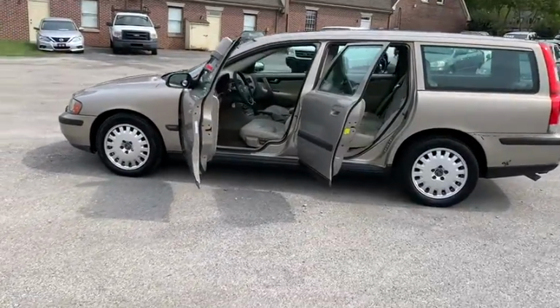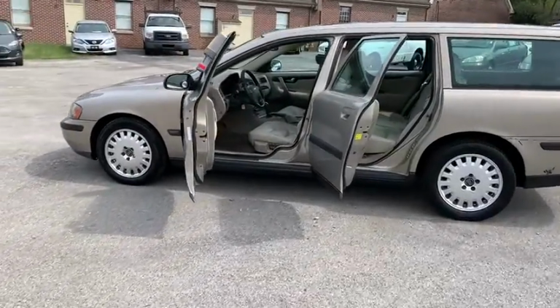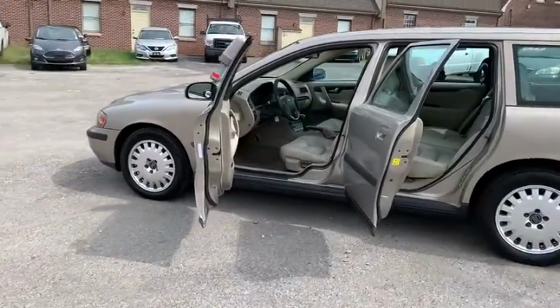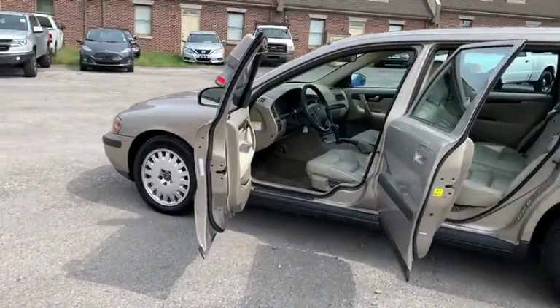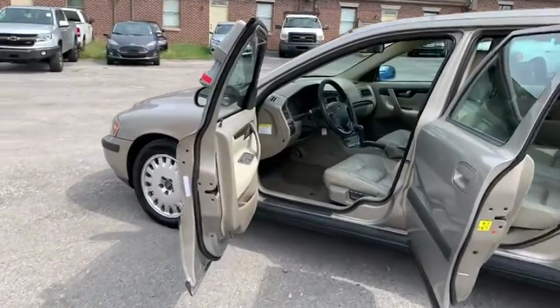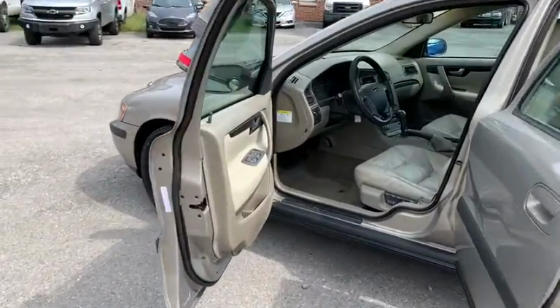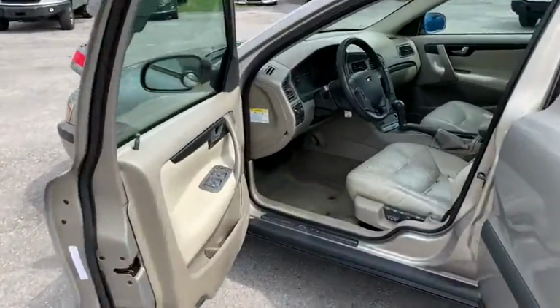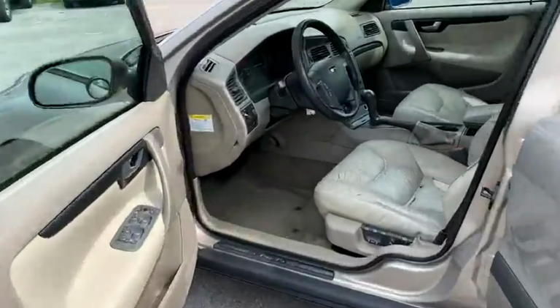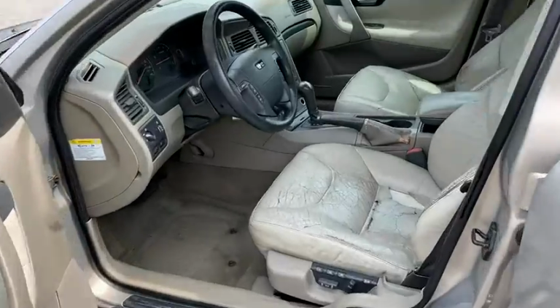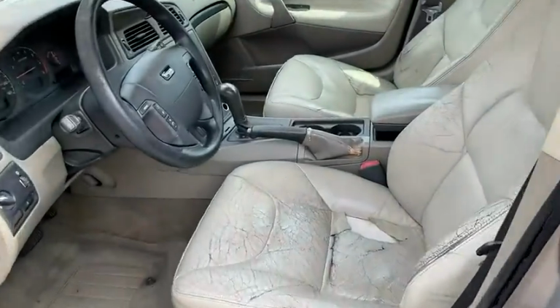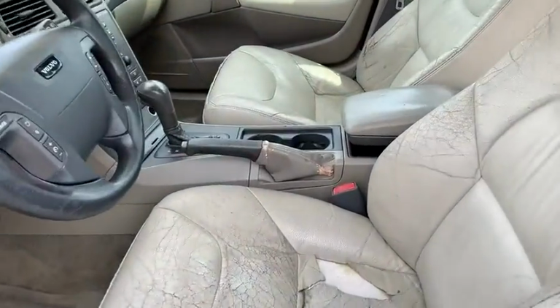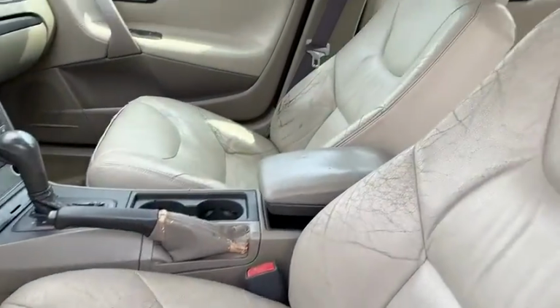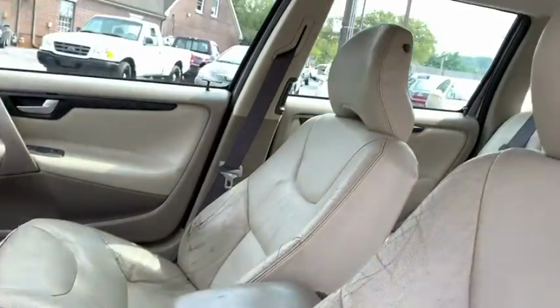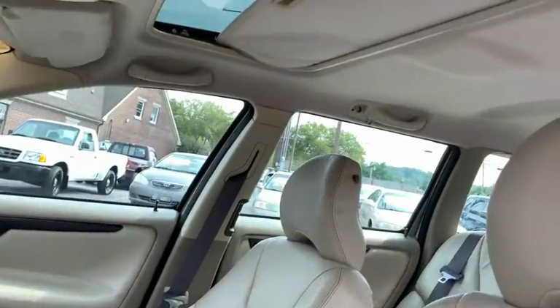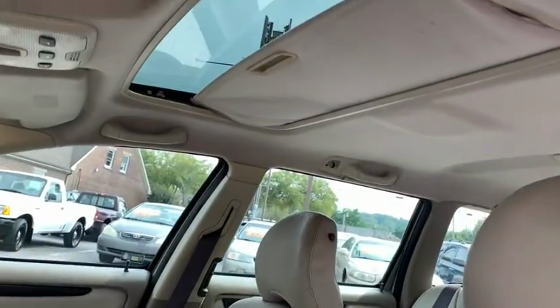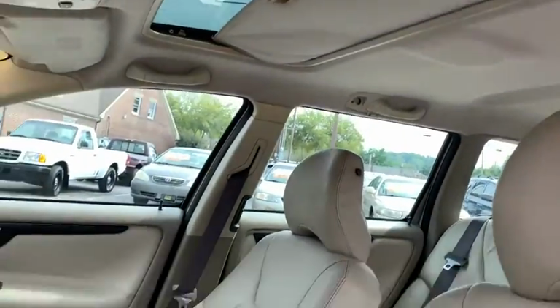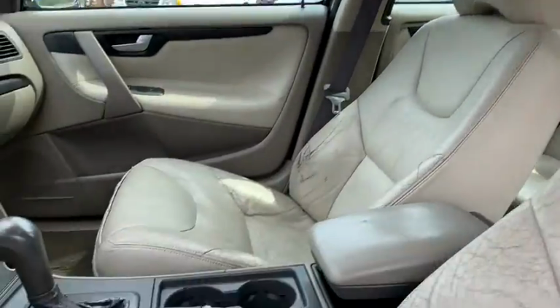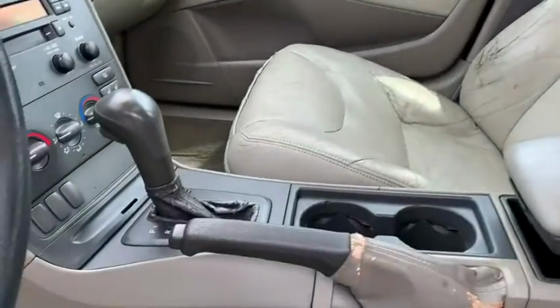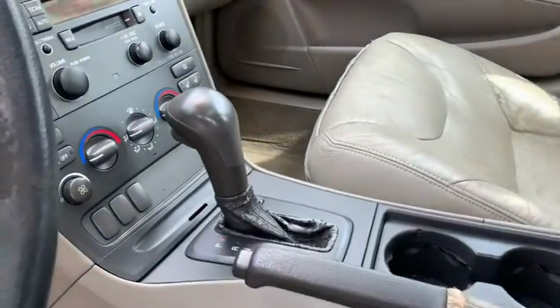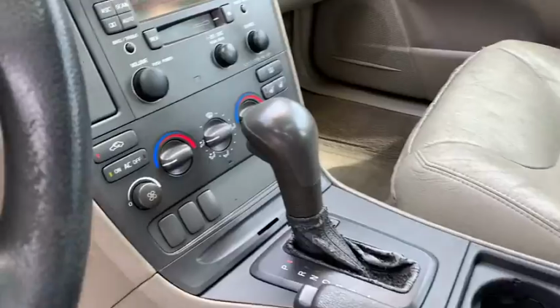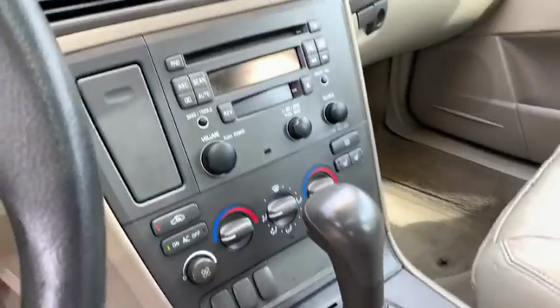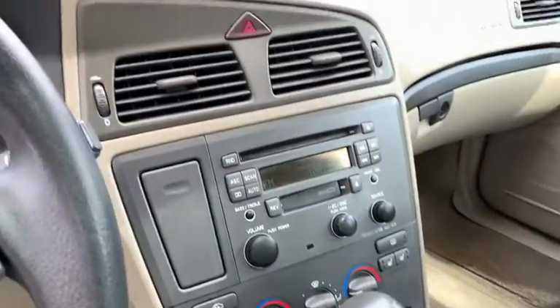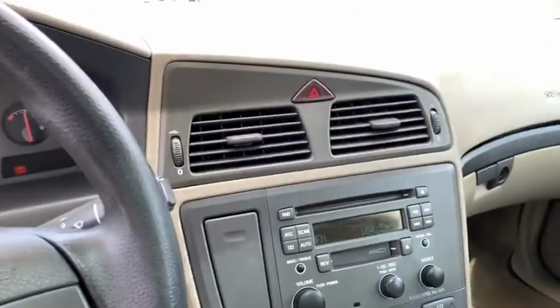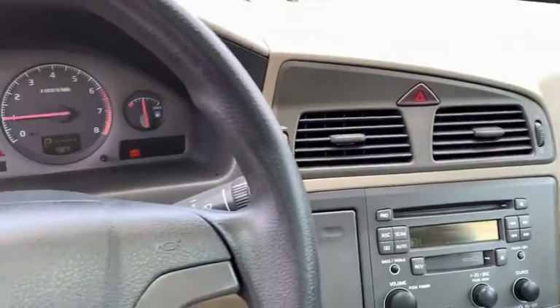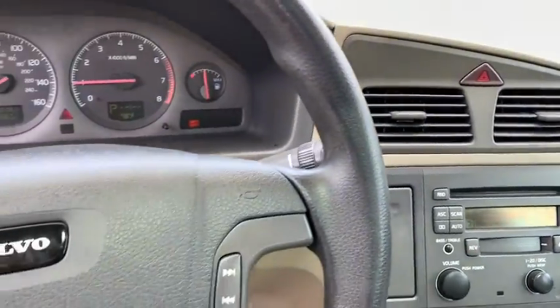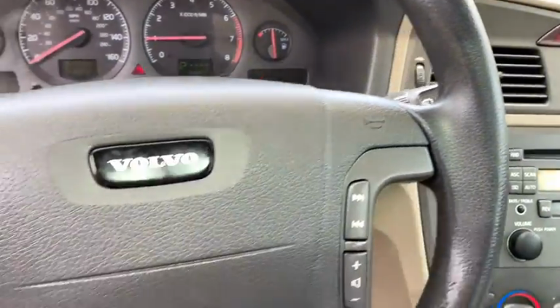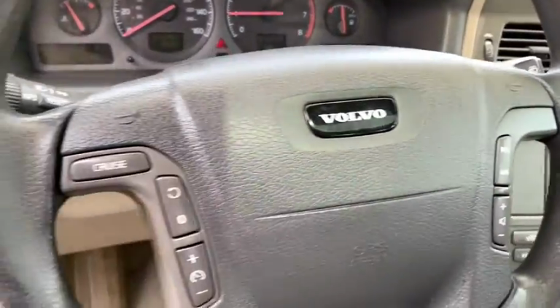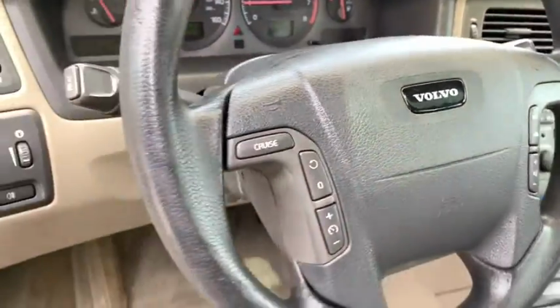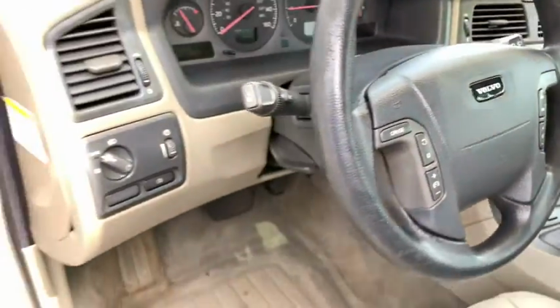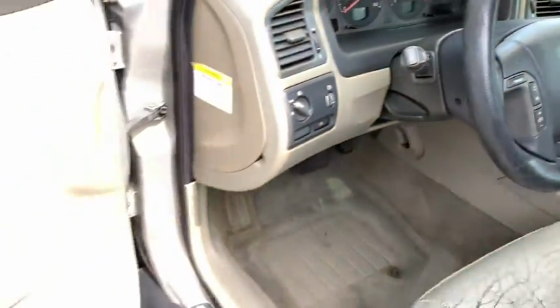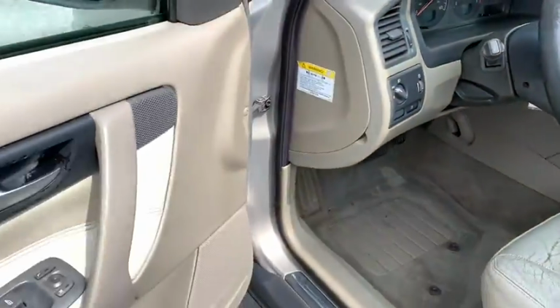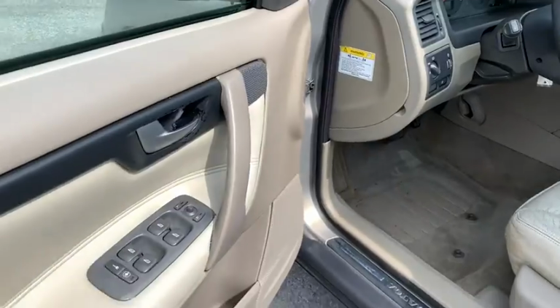Here are some of this vehicle's great options: driver and passenger airbag, cruise control, front wheel drive, rear window defroster, cargo area light, tilt steering wheel, tinted glass, rear fog light, four-piece floor mat set.